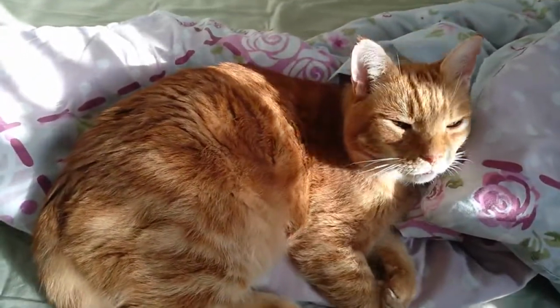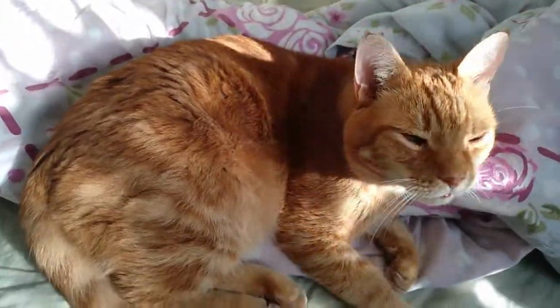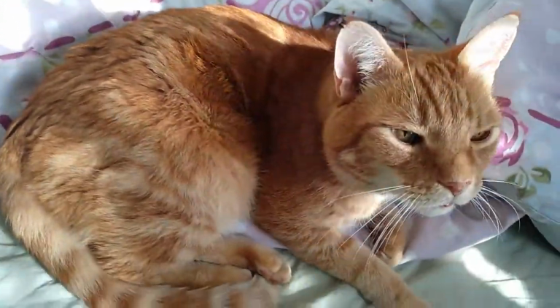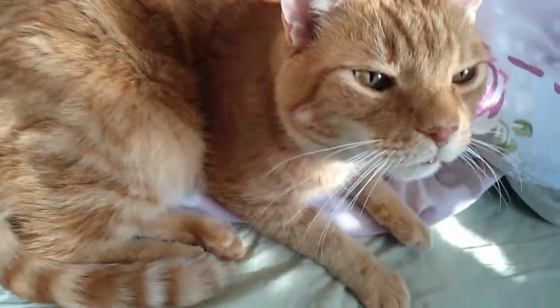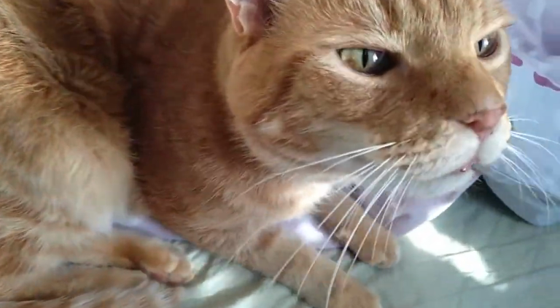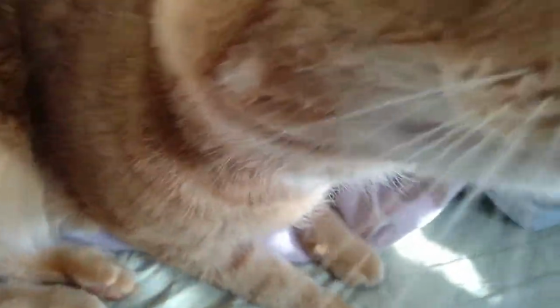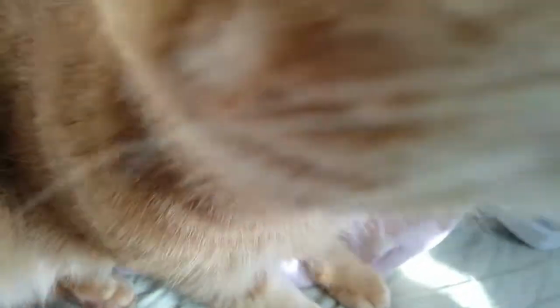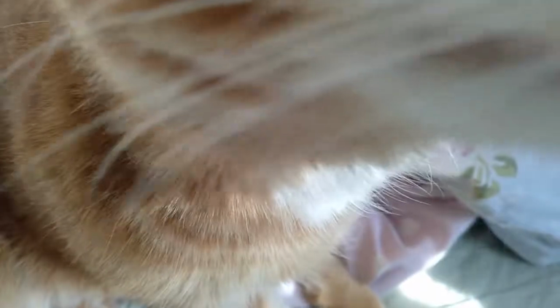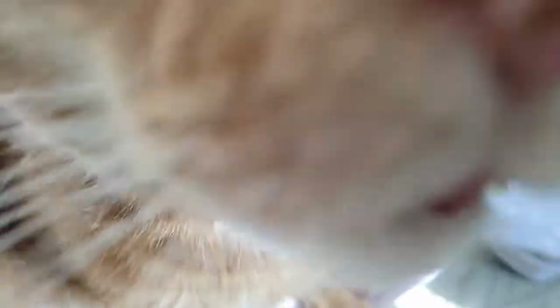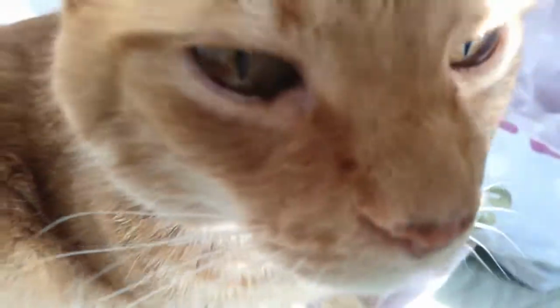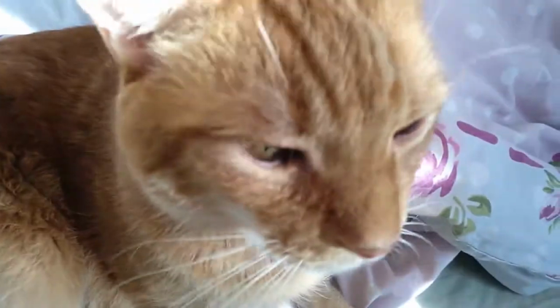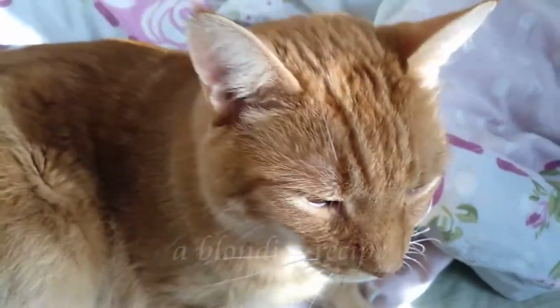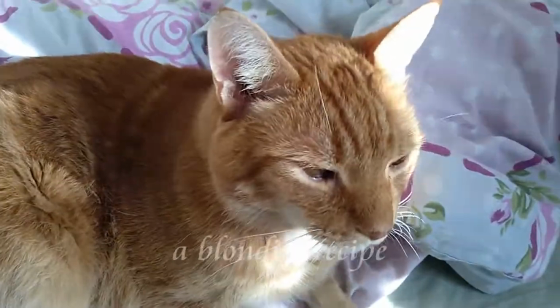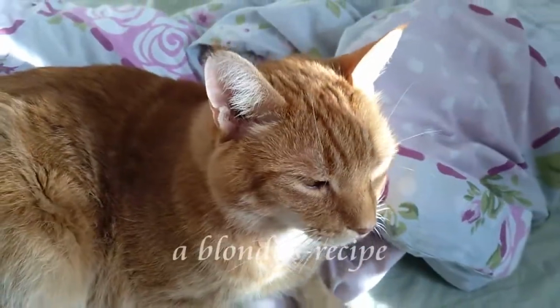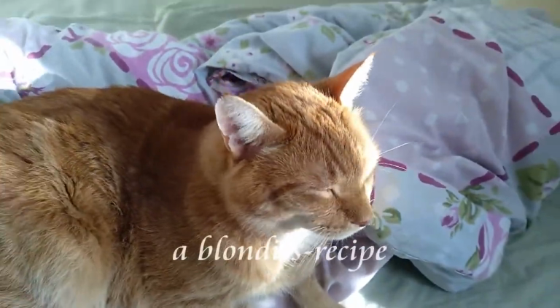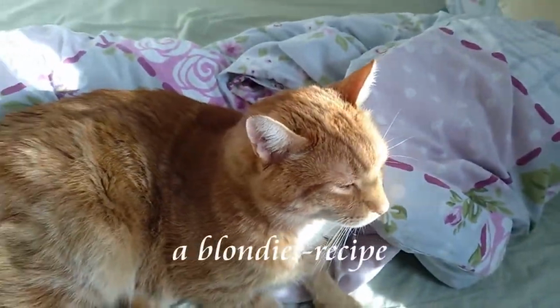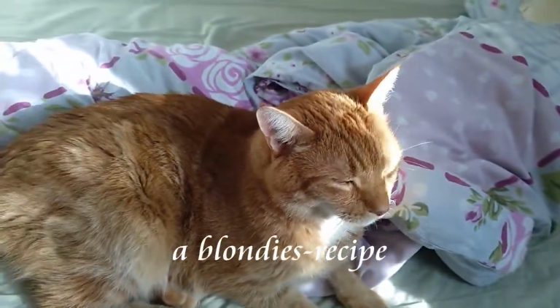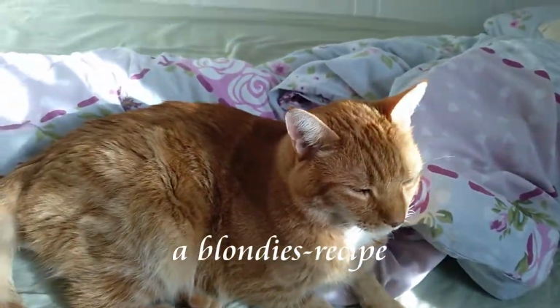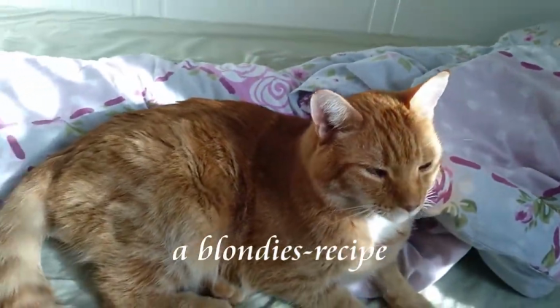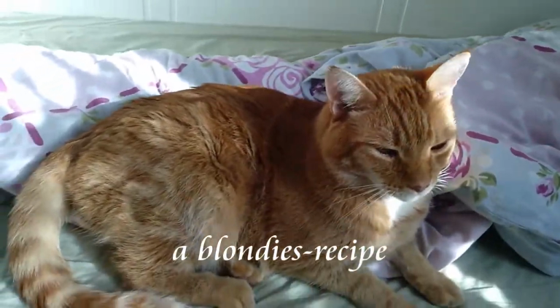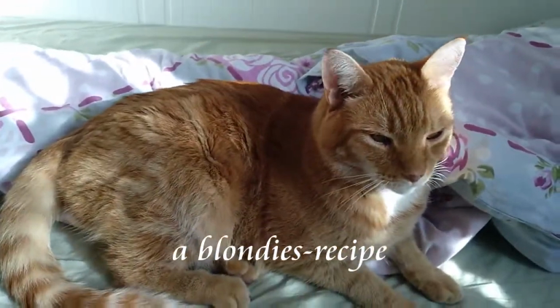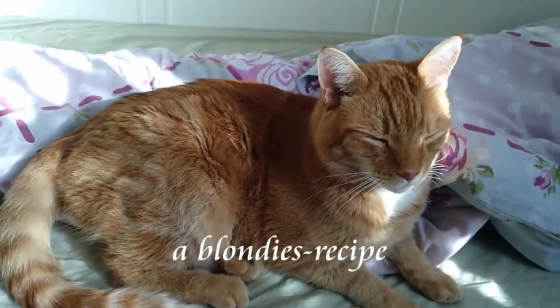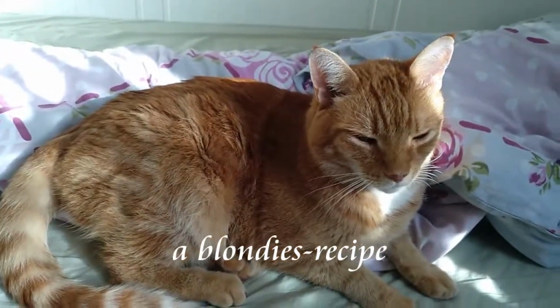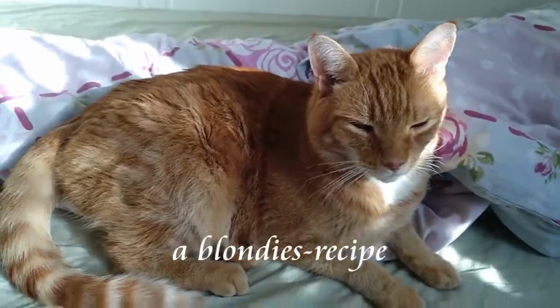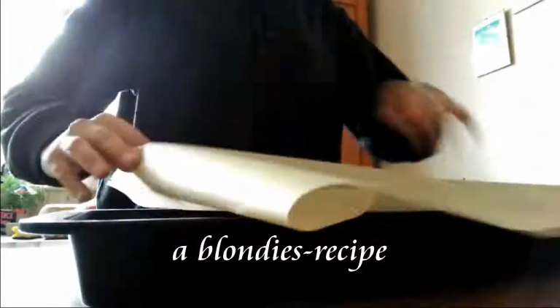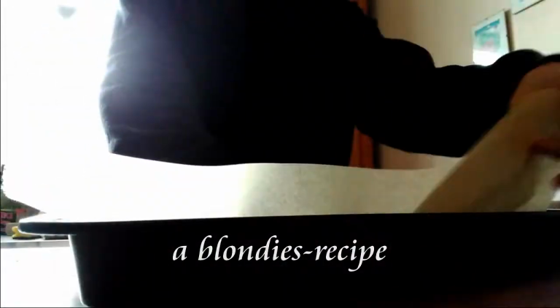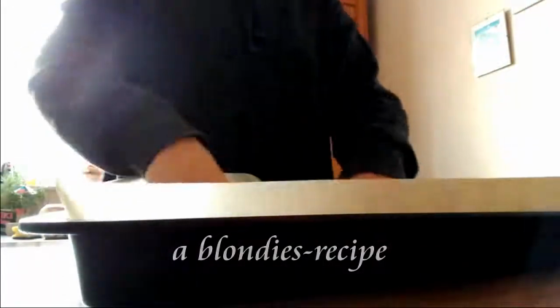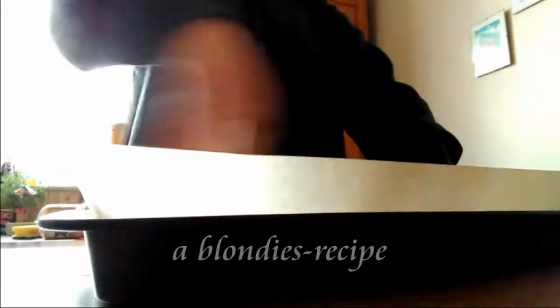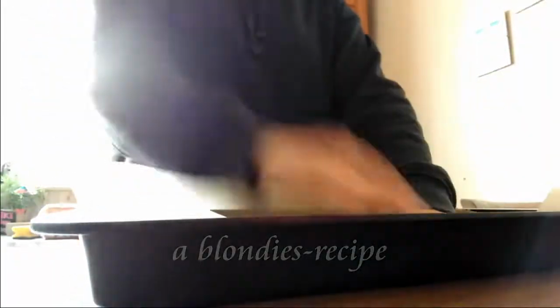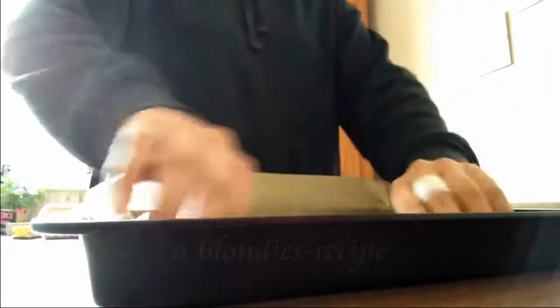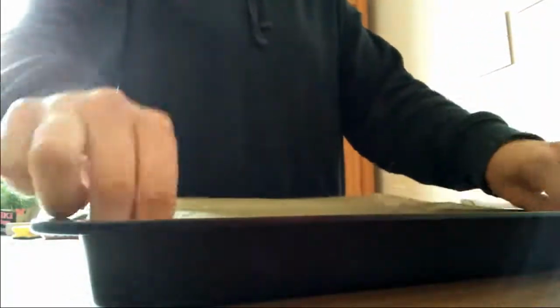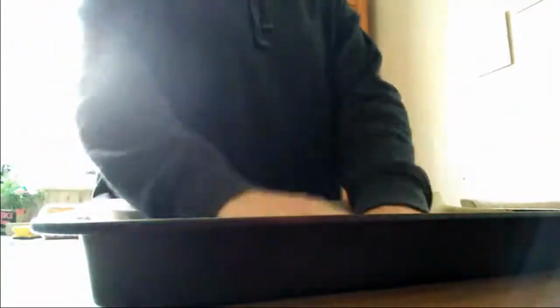Hello and welcome to this new video. This is a little recipe for cinnamon blondies, because I never tried those and I only made hundreds of the same brownies. So yeah.